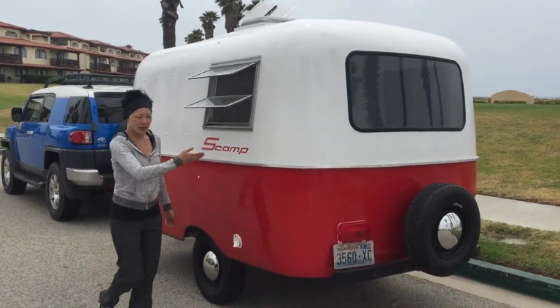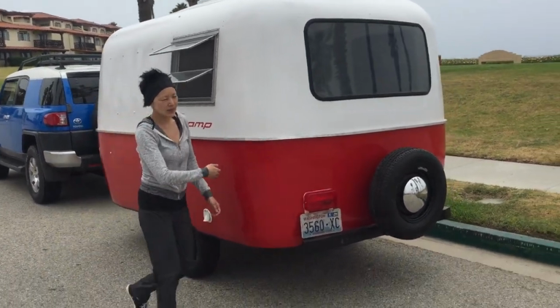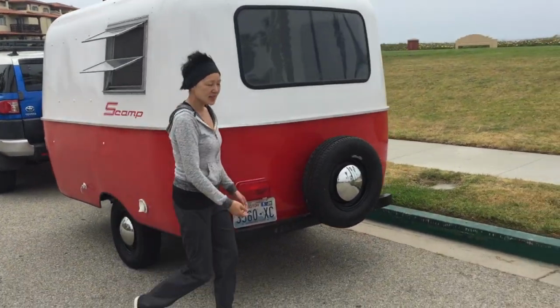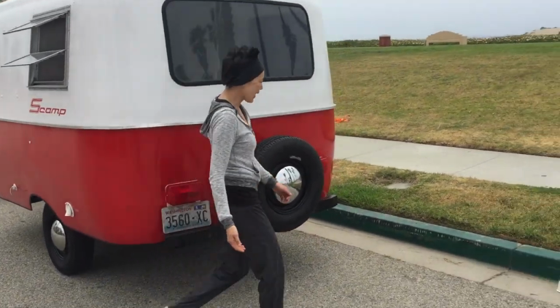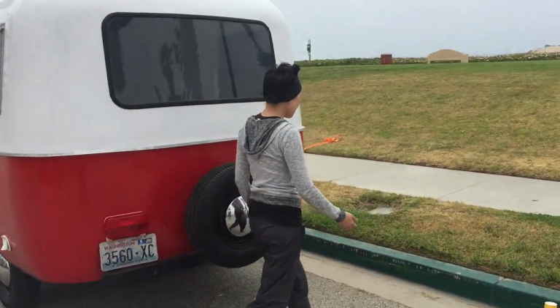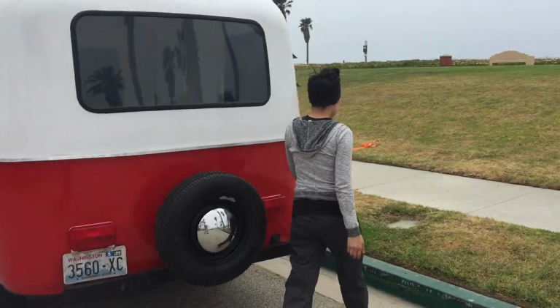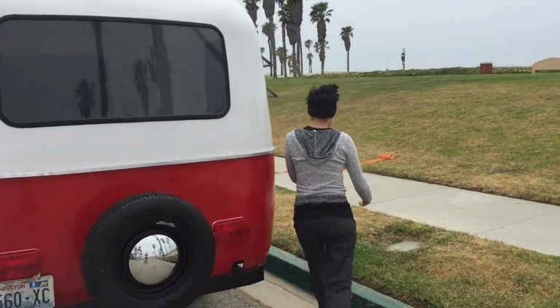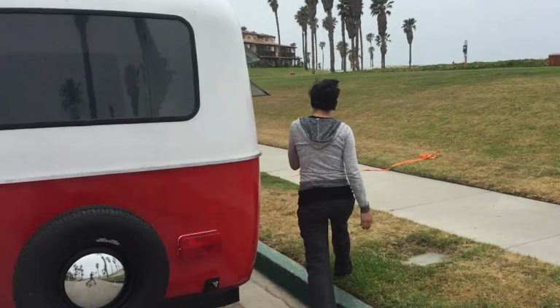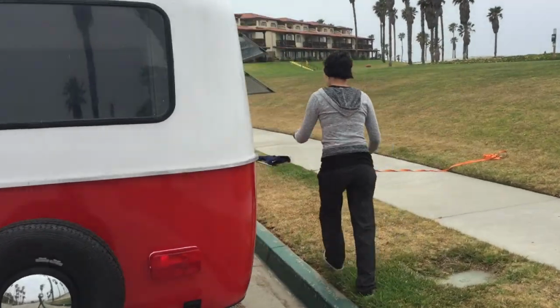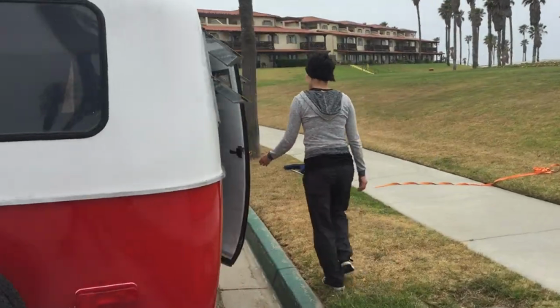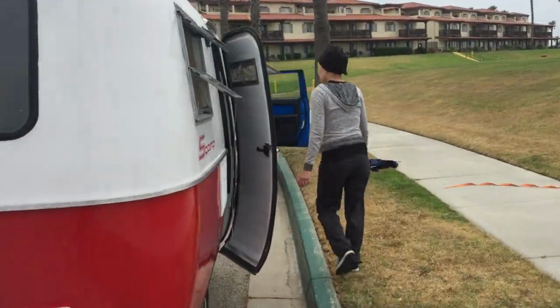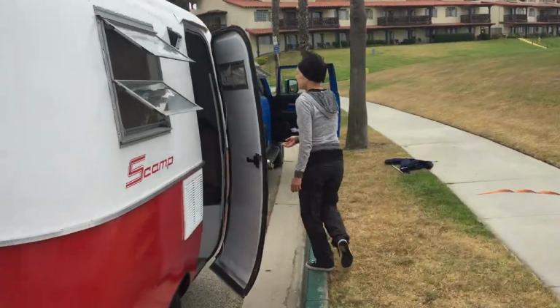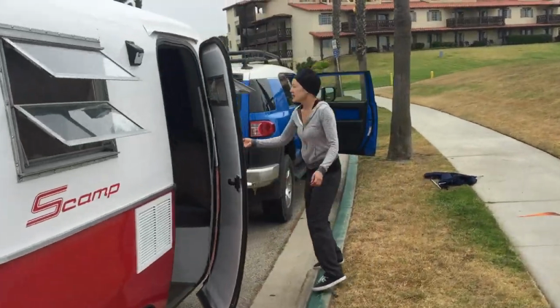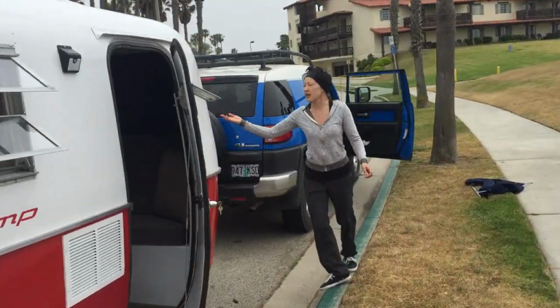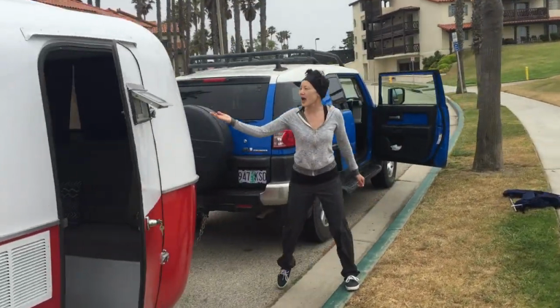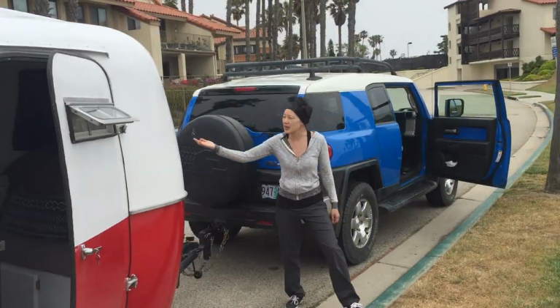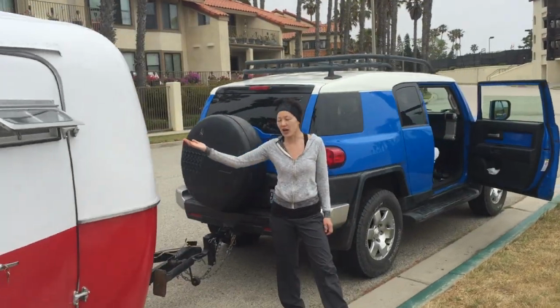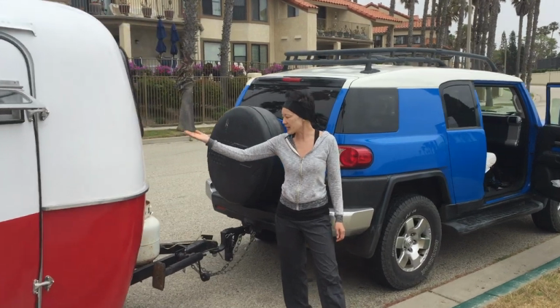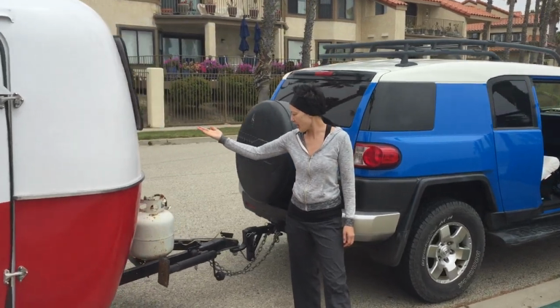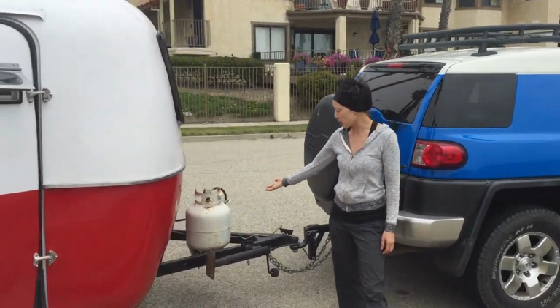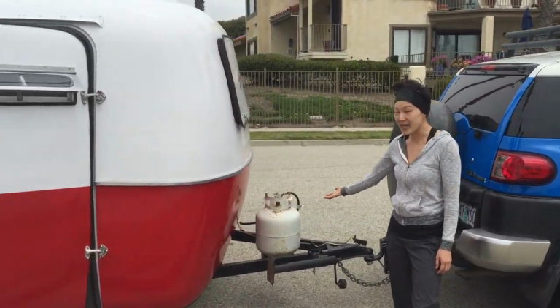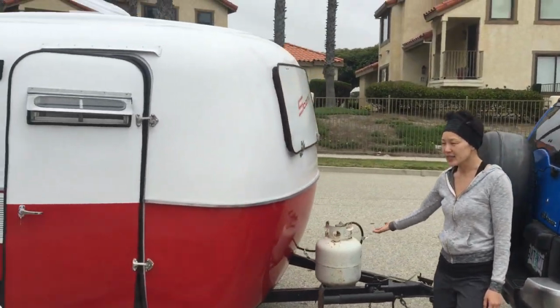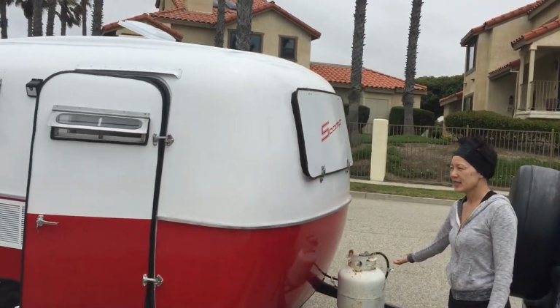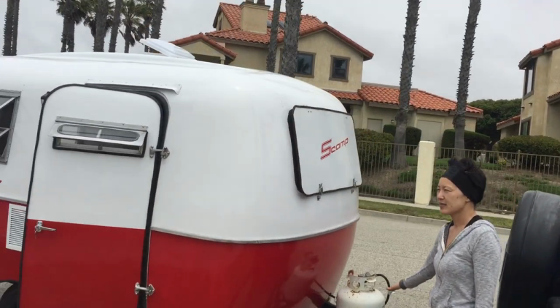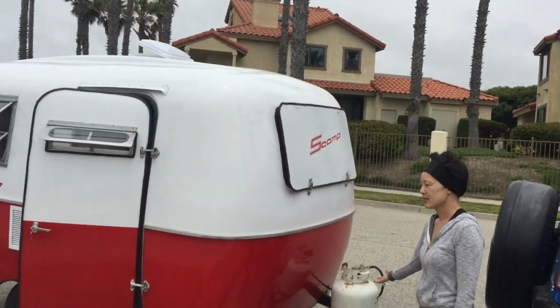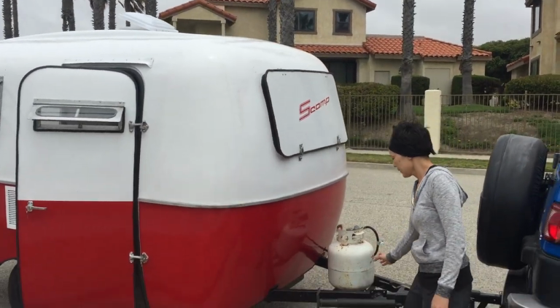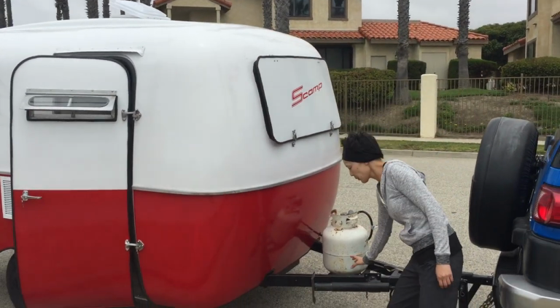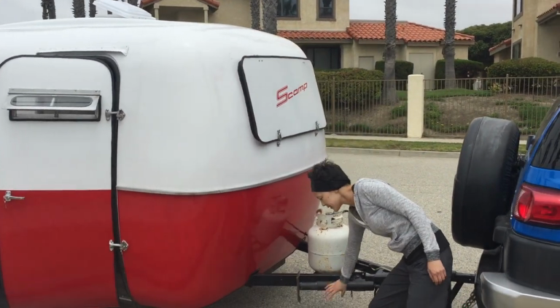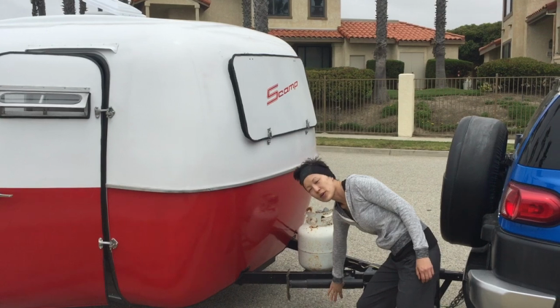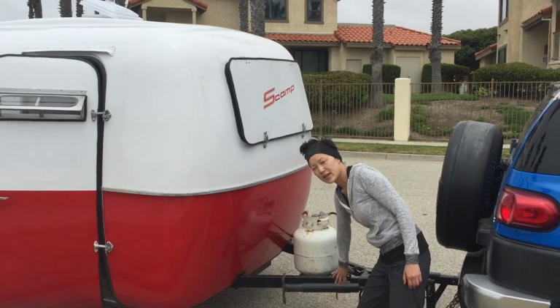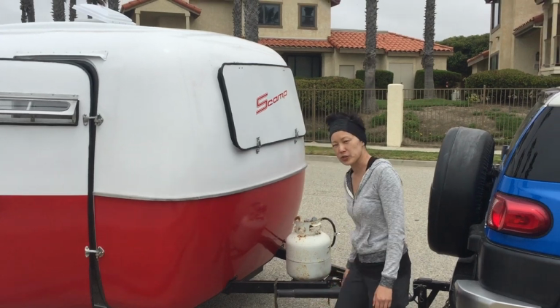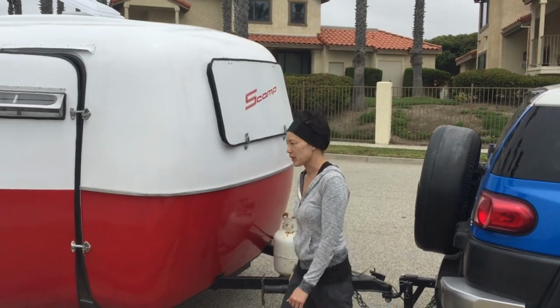This is the water out. Going around to the front, you have the rock guard and the propane tank. This rotates down to stabilize your Scamp trailer.